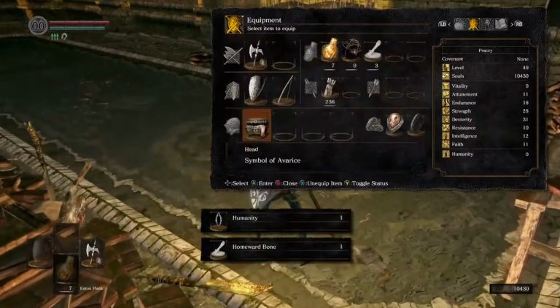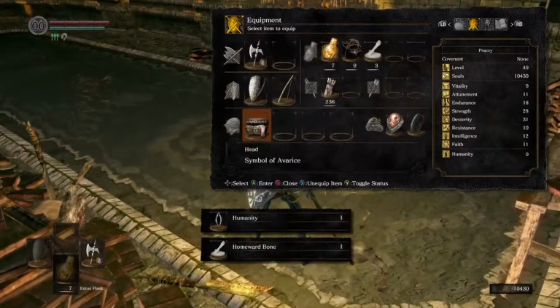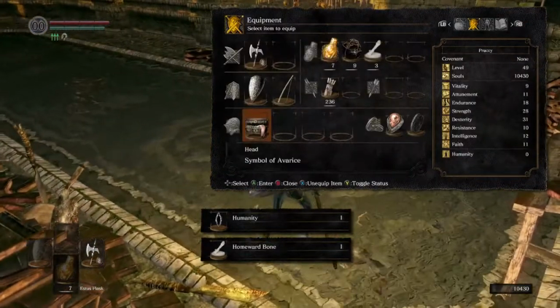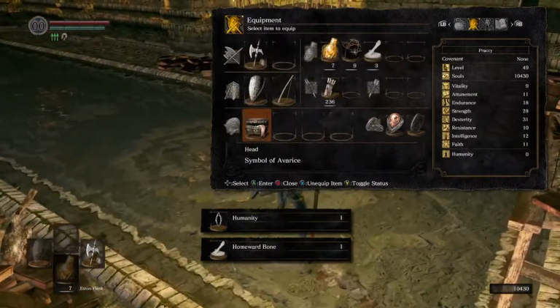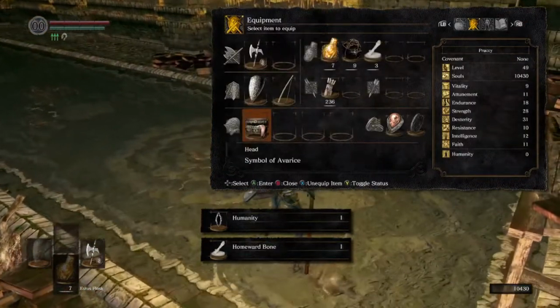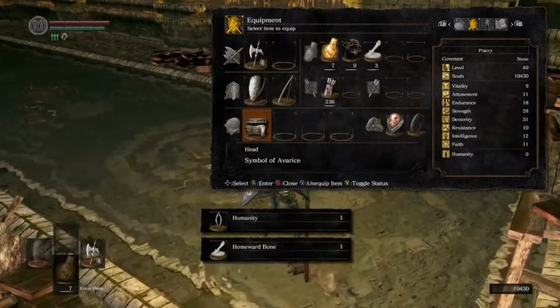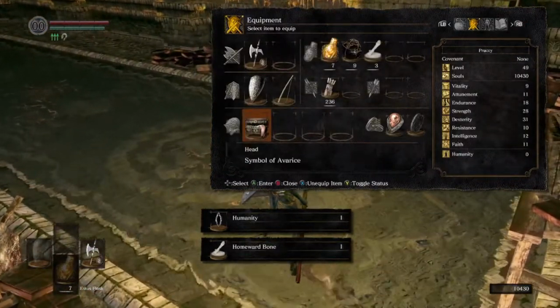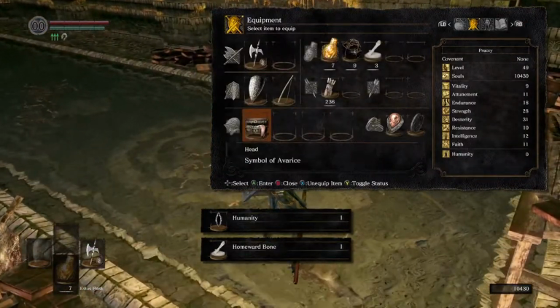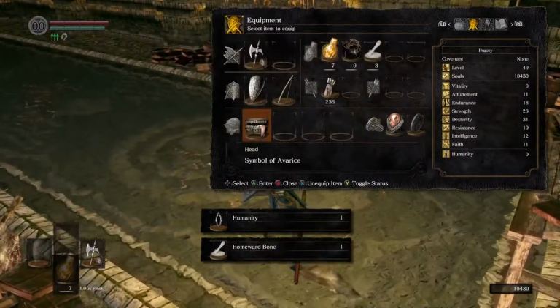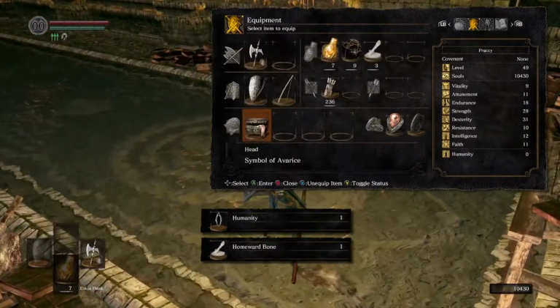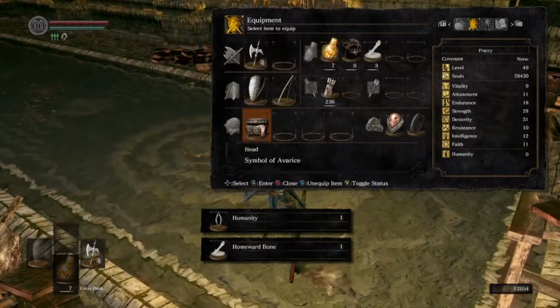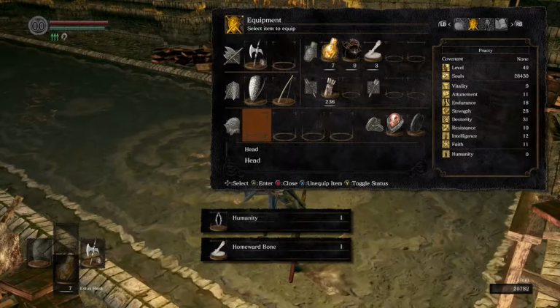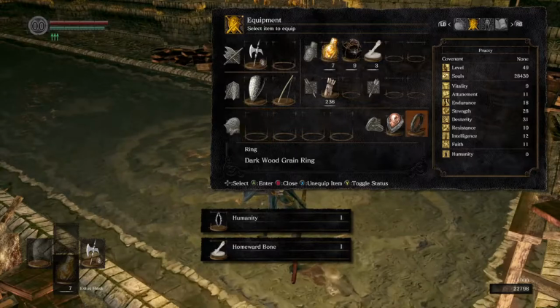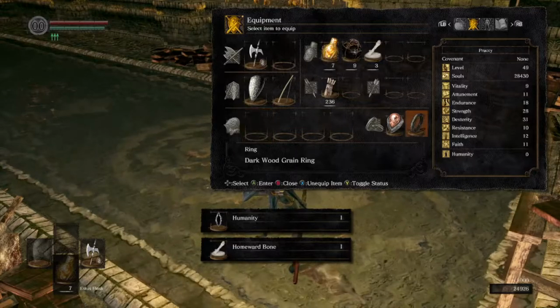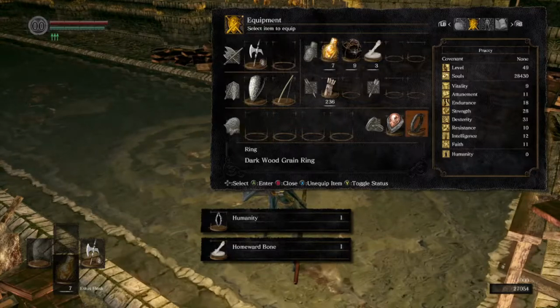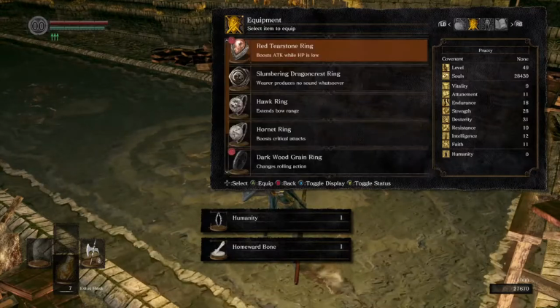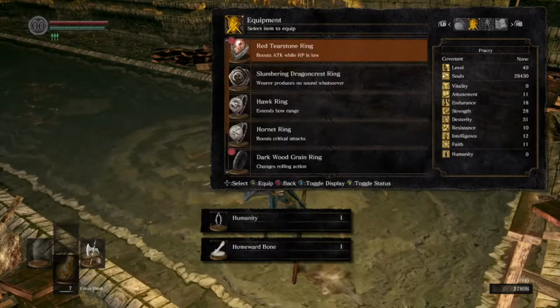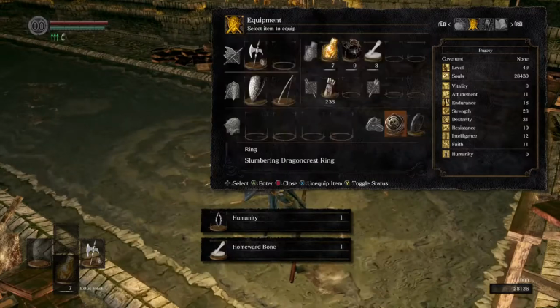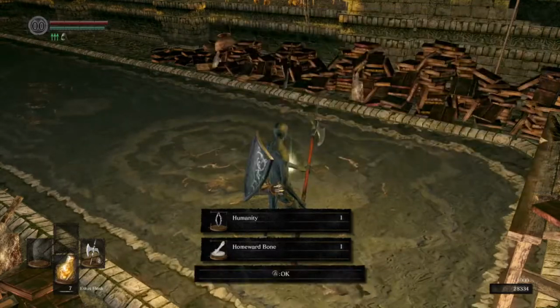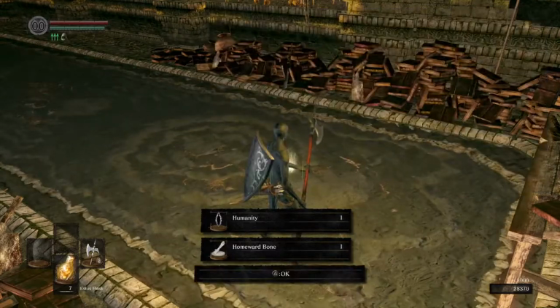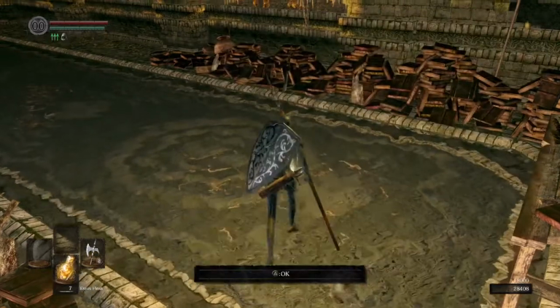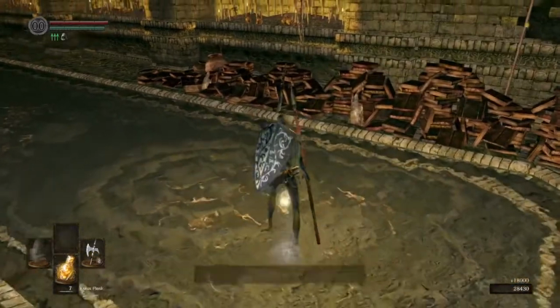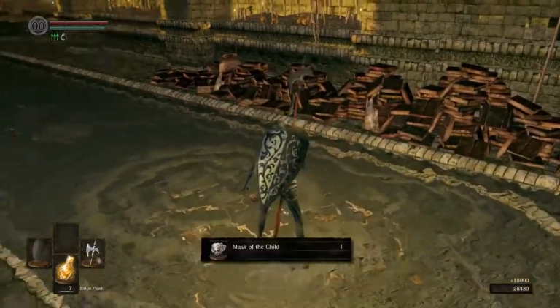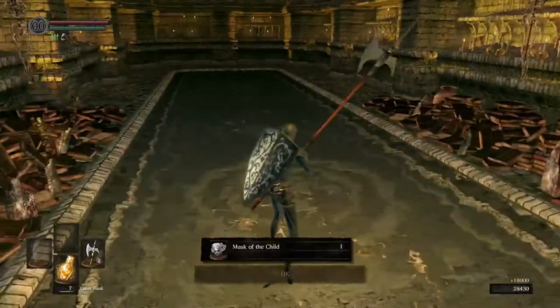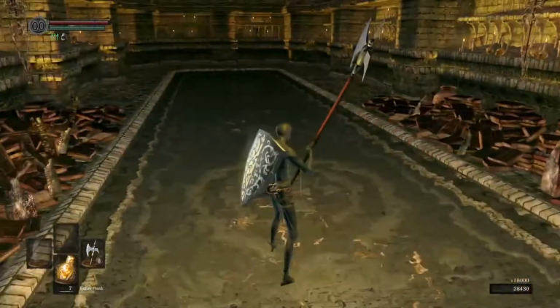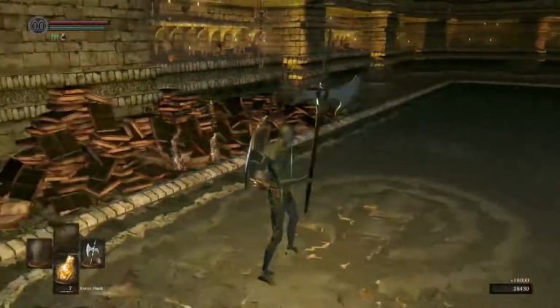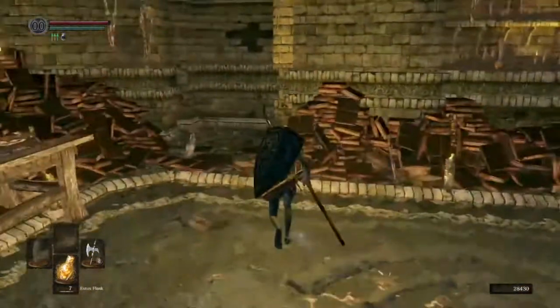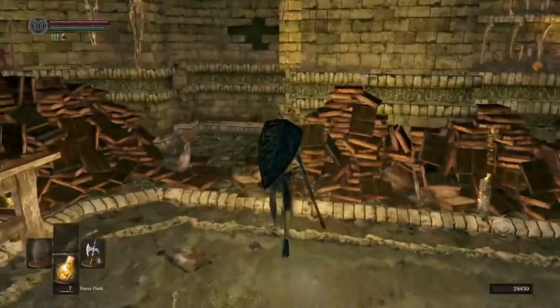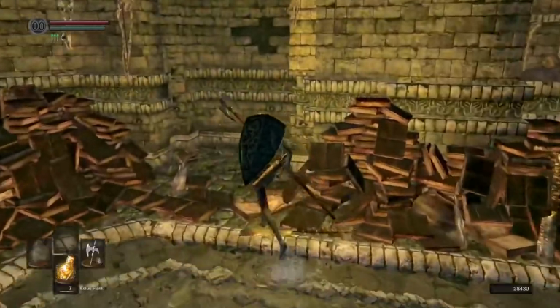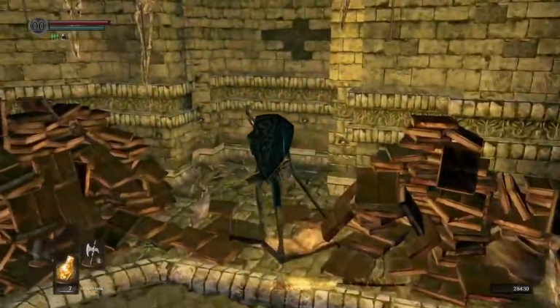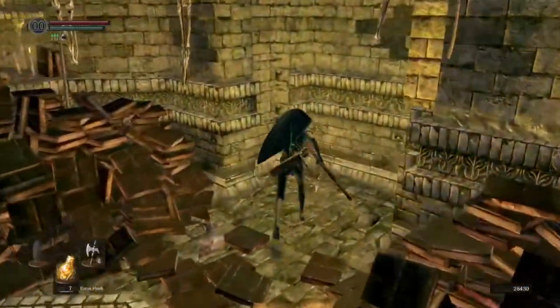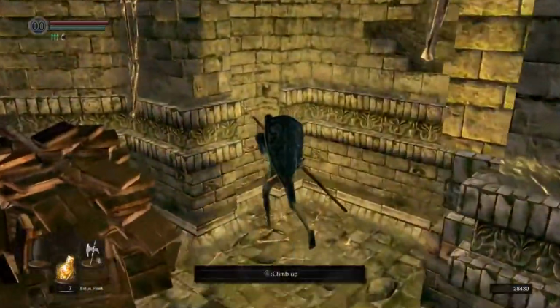After beating Pinwheel, make sure you put on the Slumbering Dragon Crest Ring. At this point, you don't need the Sunlight Maggot. Make sure your health is full before proceeding.